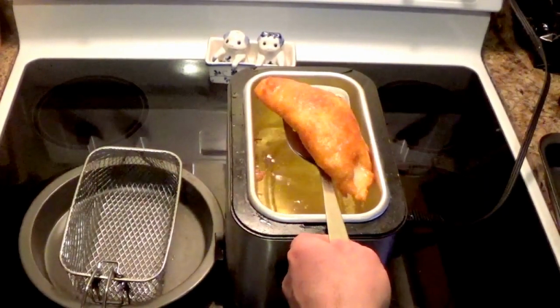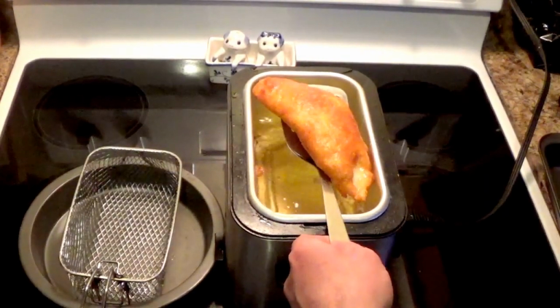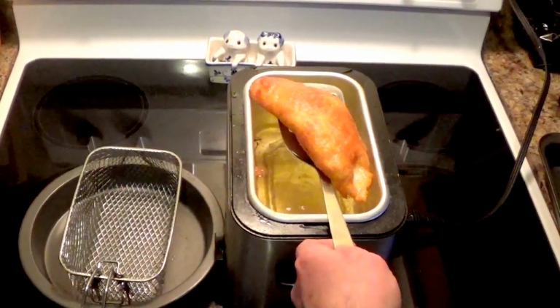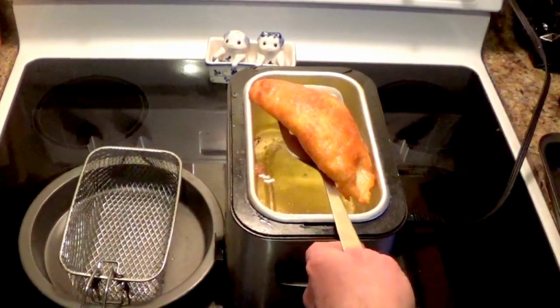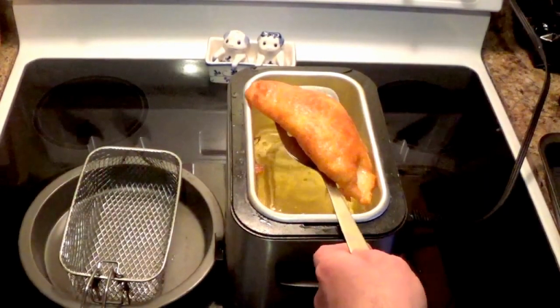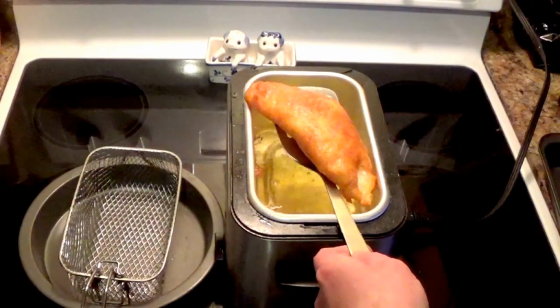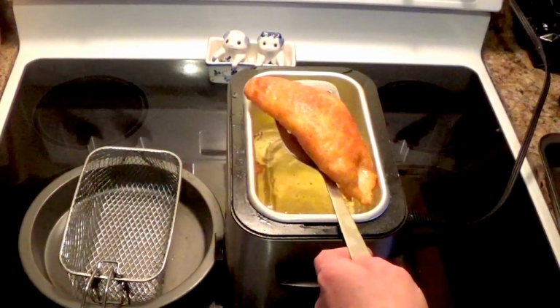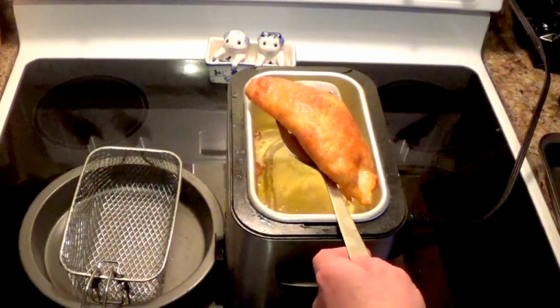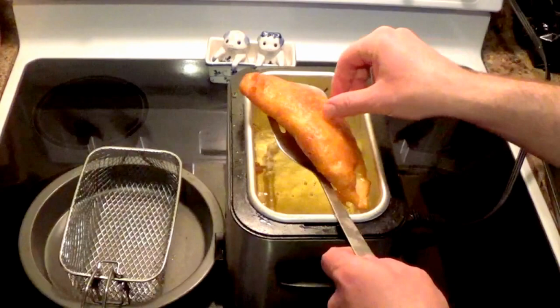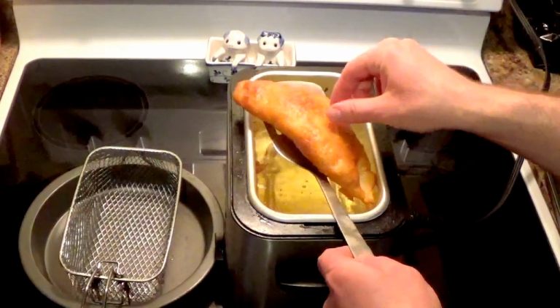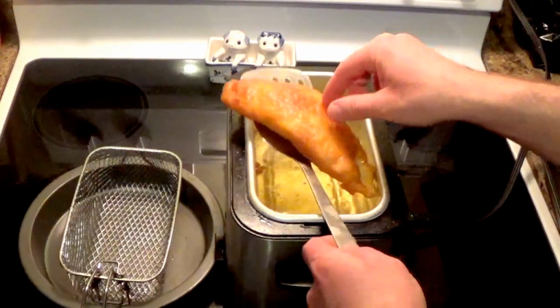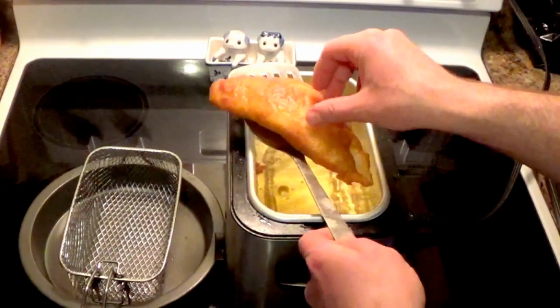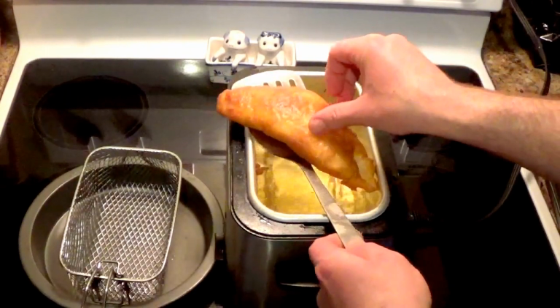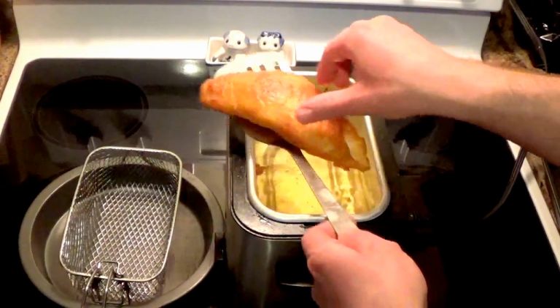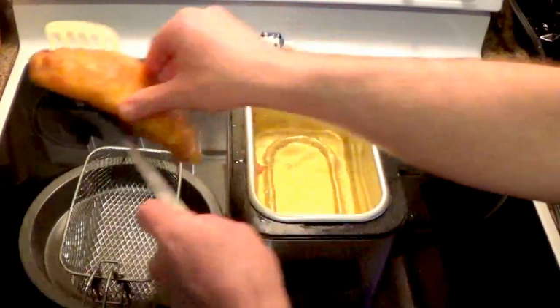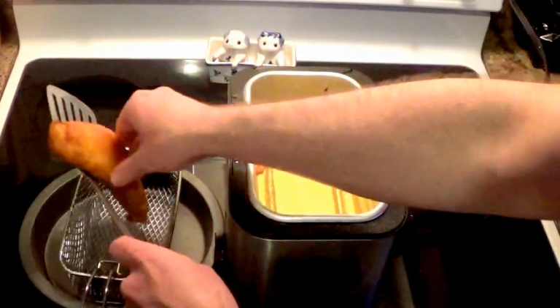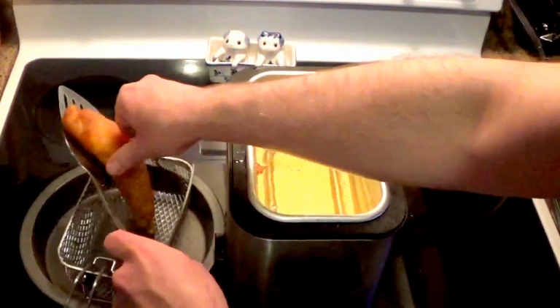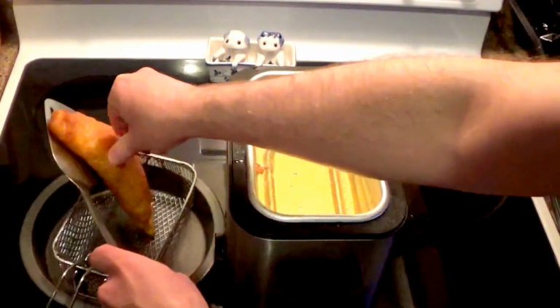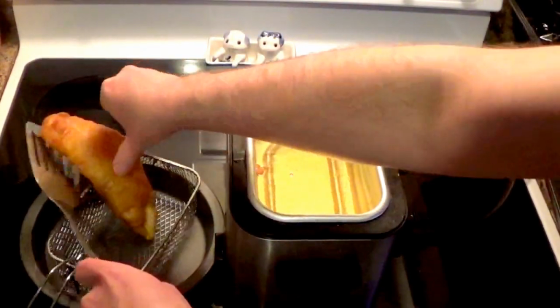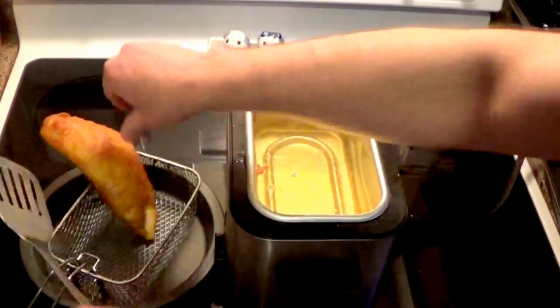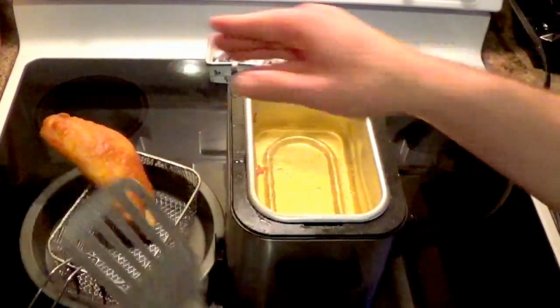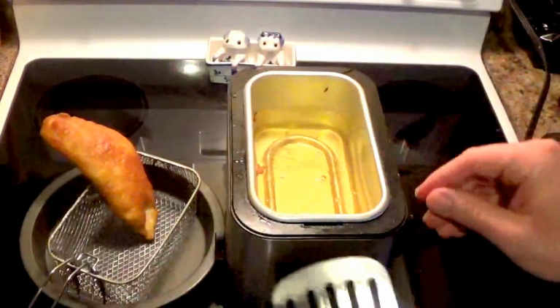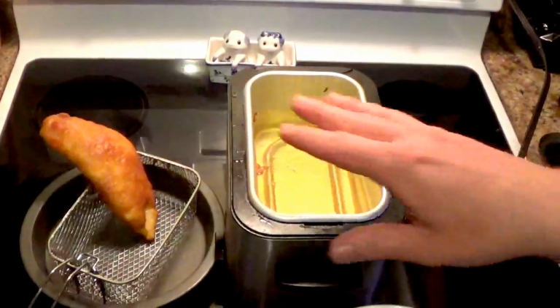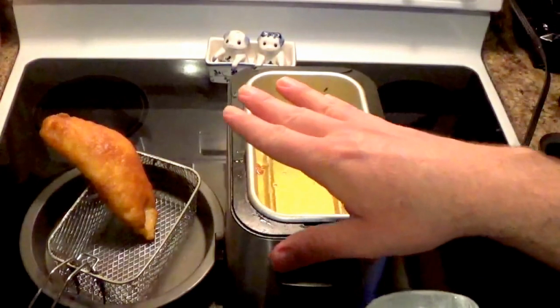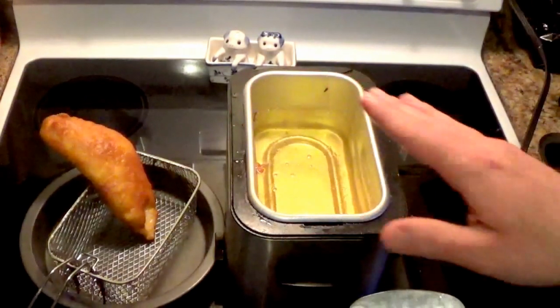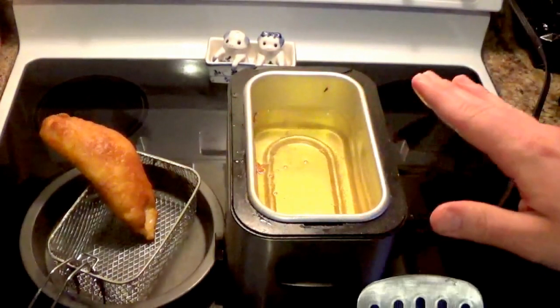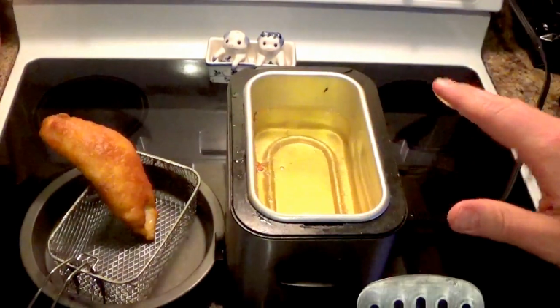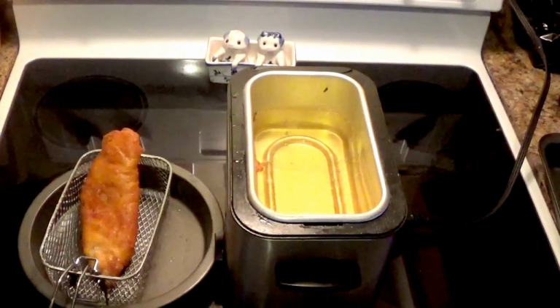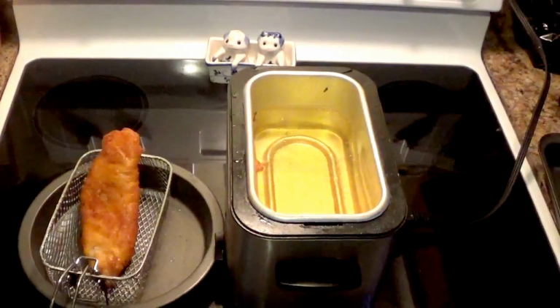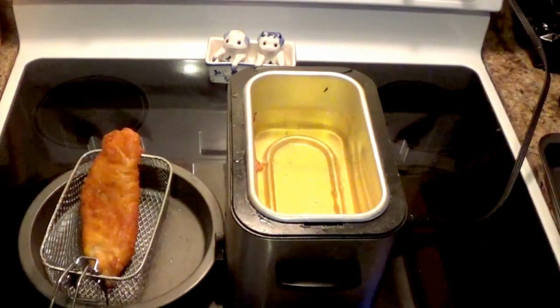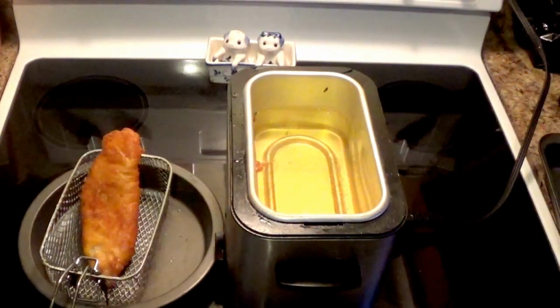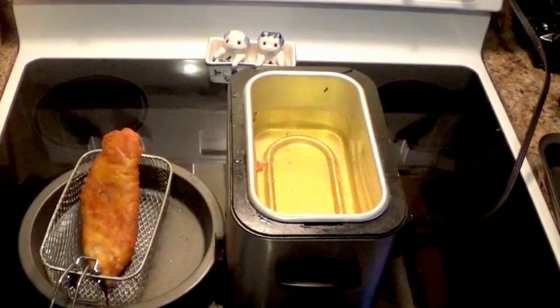There you go — a golden brown piece of fish. I'm going to lay it in the basket like this to let the oil drain. And then we repeat the process.